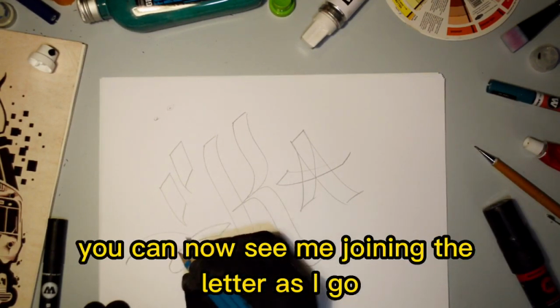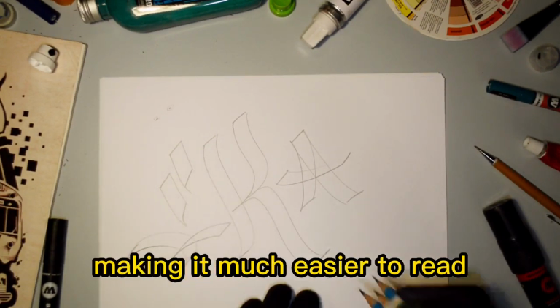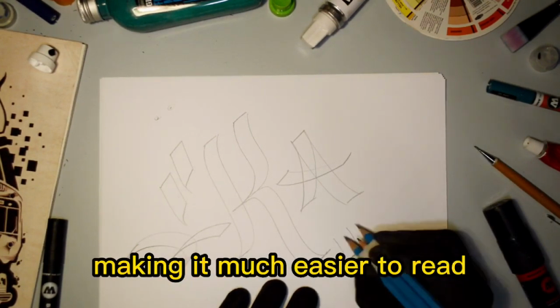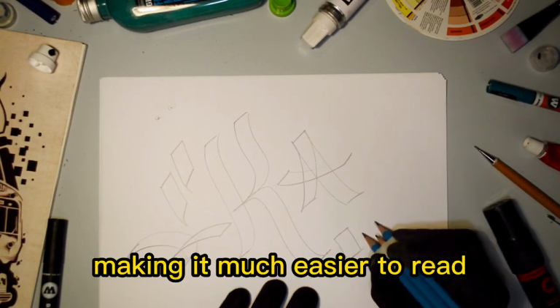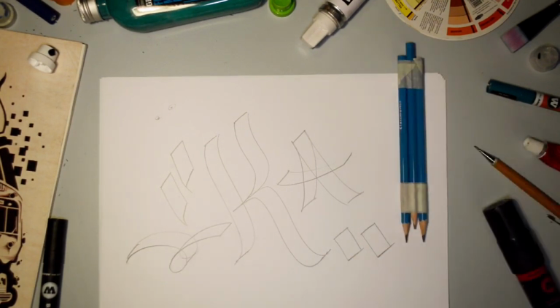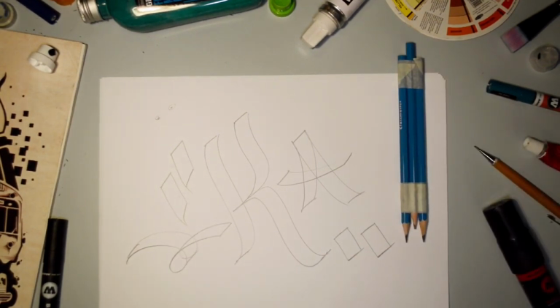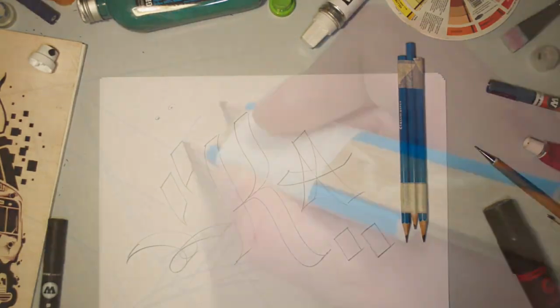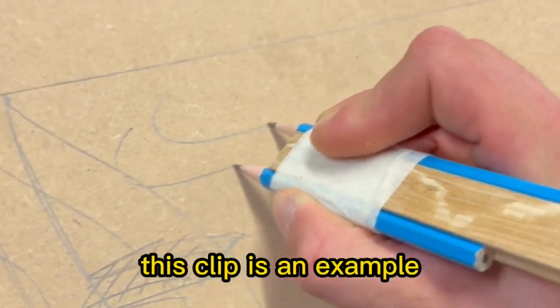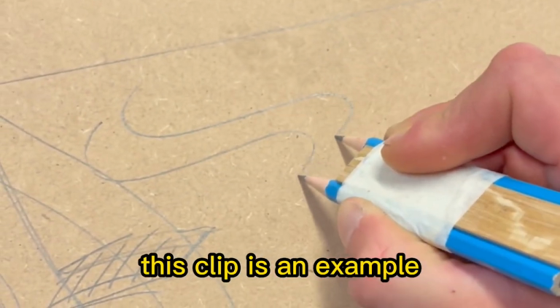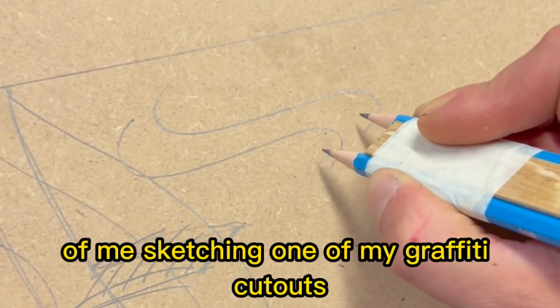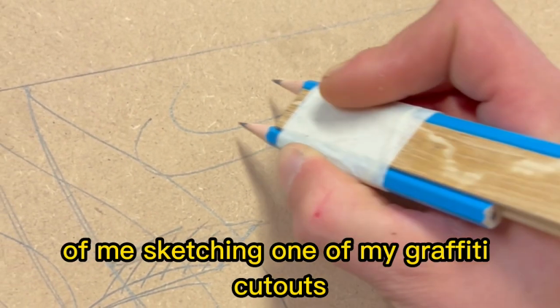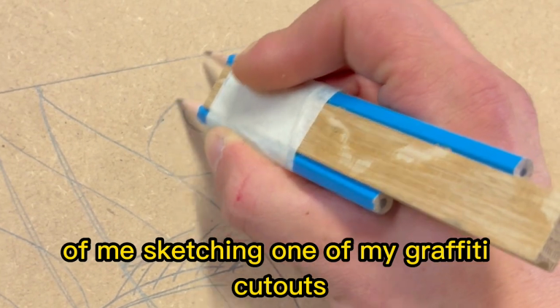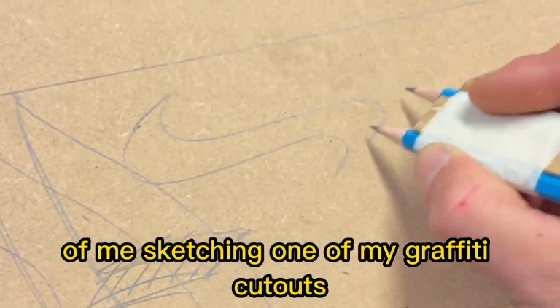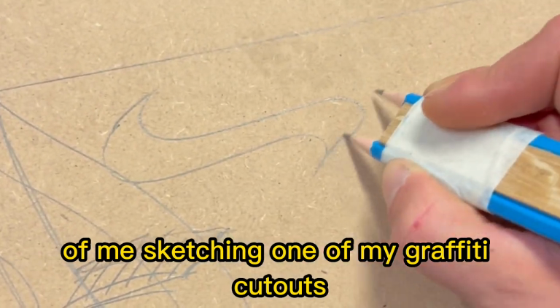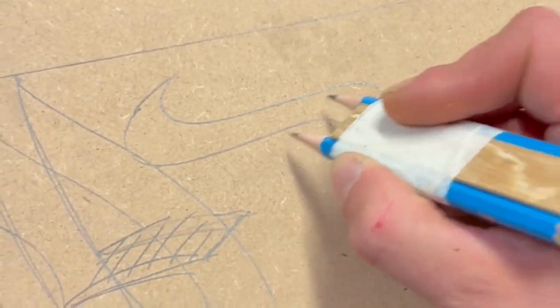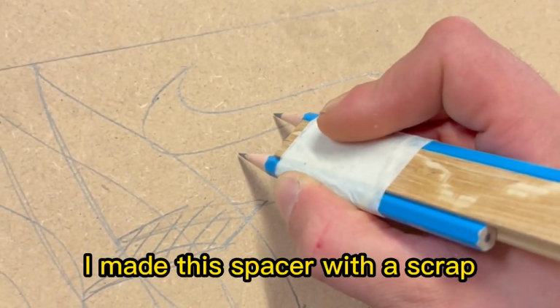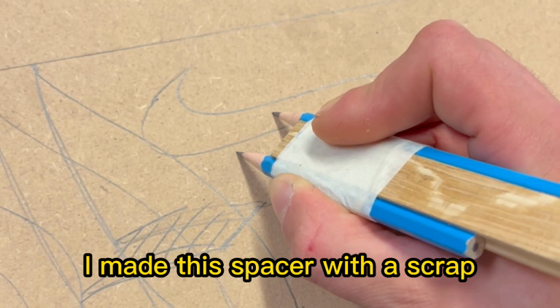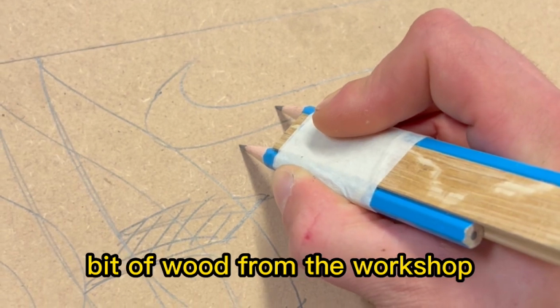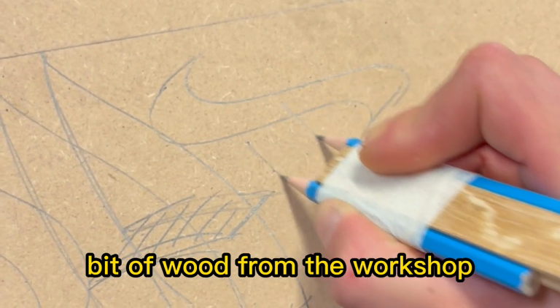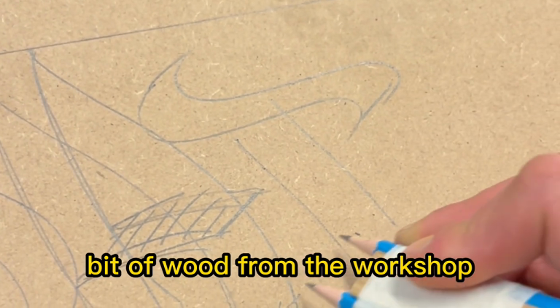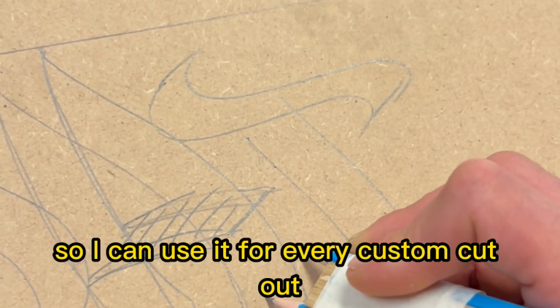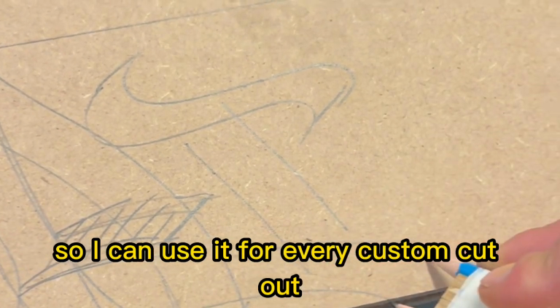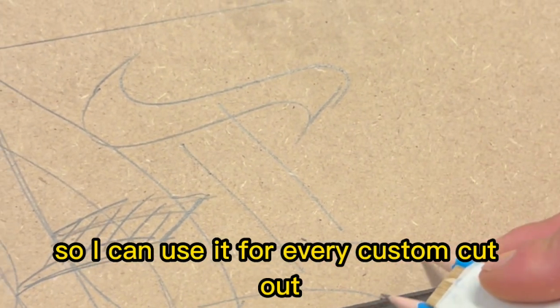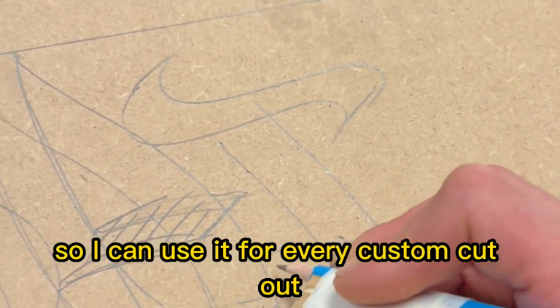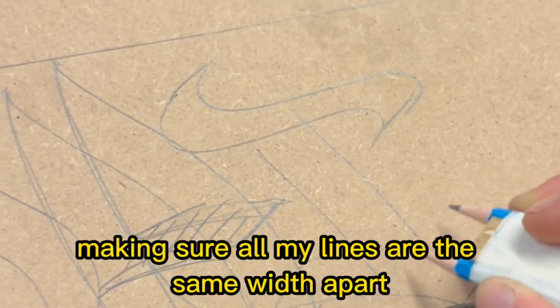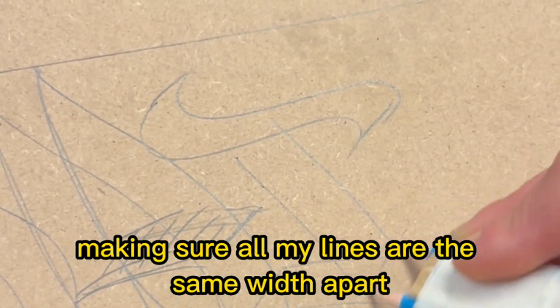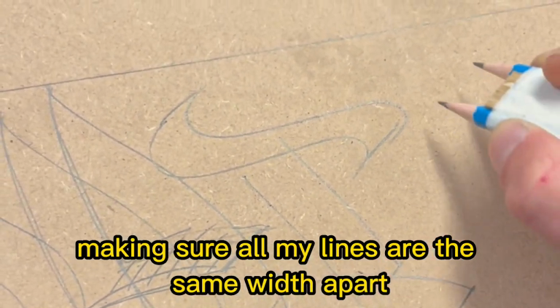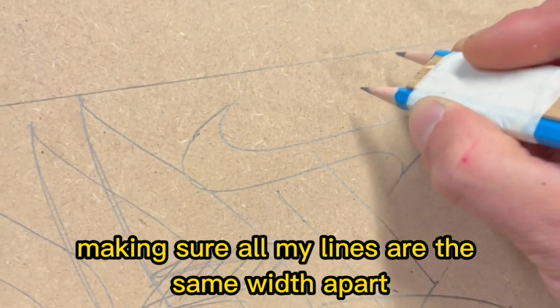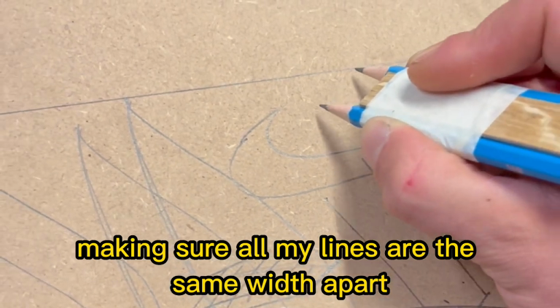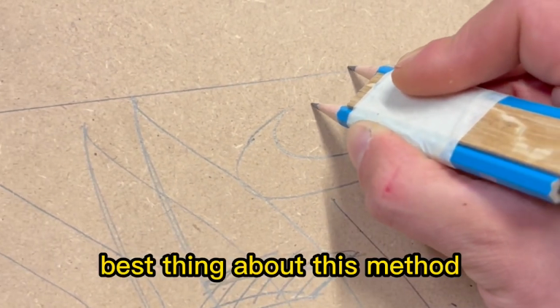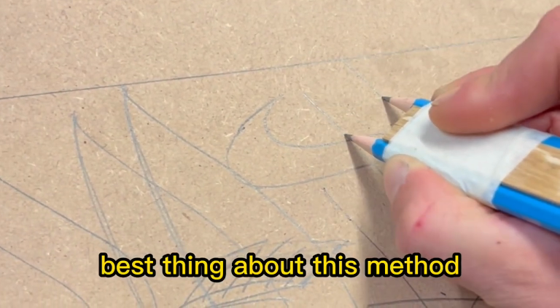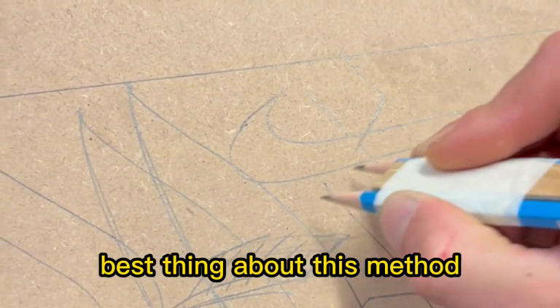You can now see me joining the letters as I go, making it much easier to read. This clip is an example of me sketching one of my graffiti cutouts. I made this space up with a scrap bit of wood from the workshop so I can use it for every custom cutout, making sure all my lines are the same width apart.